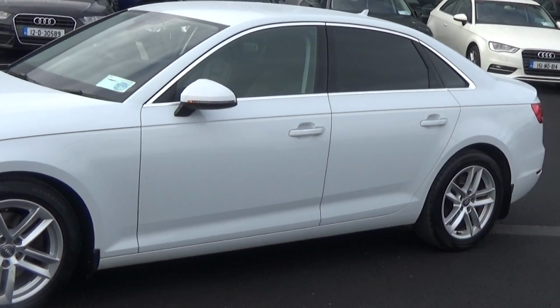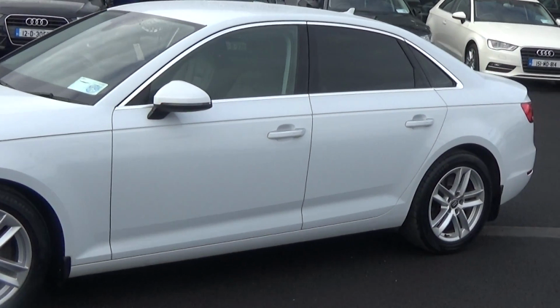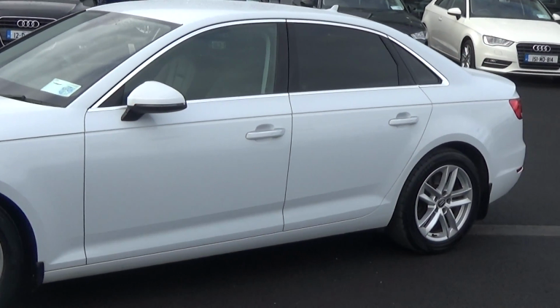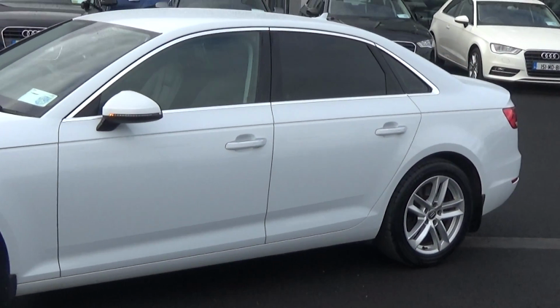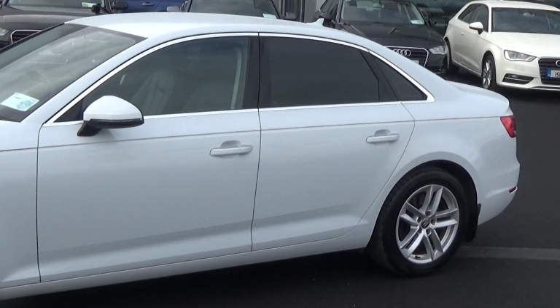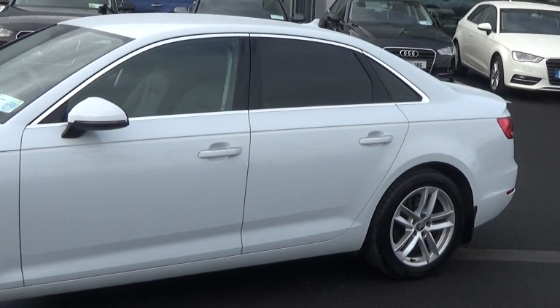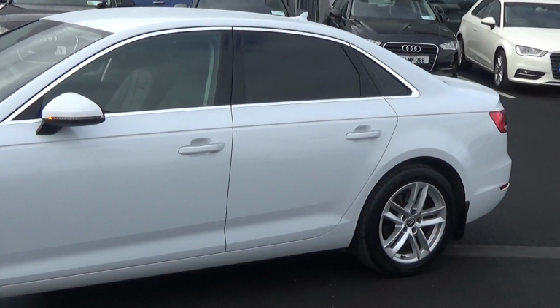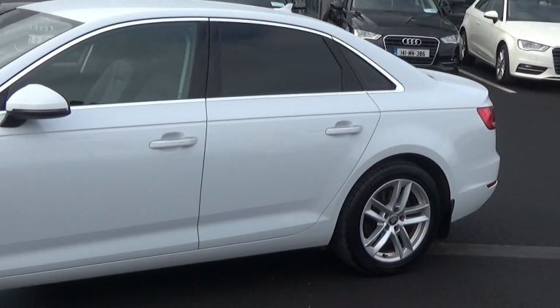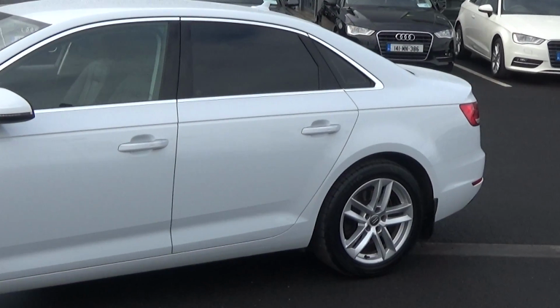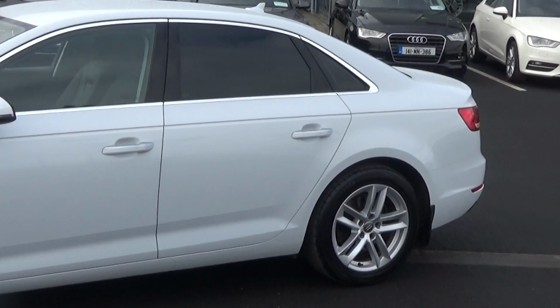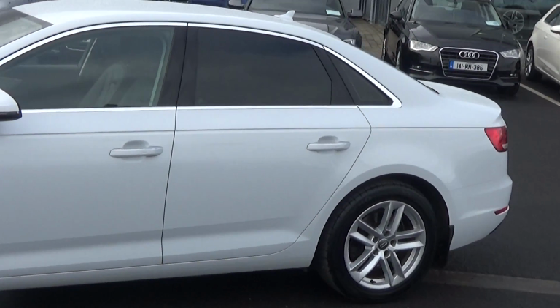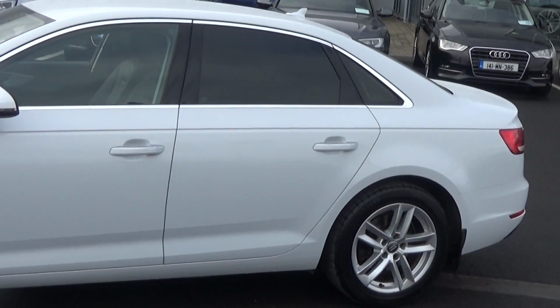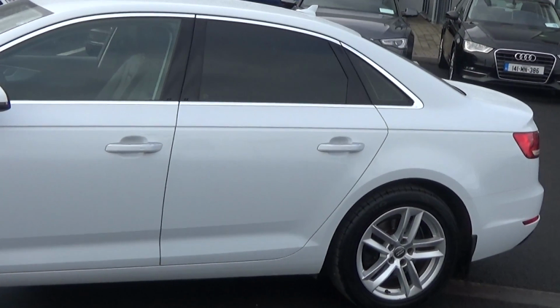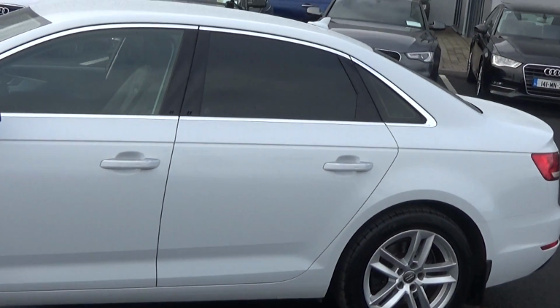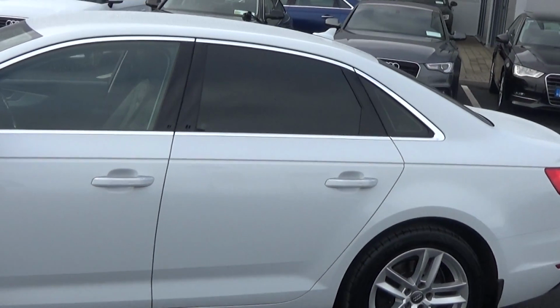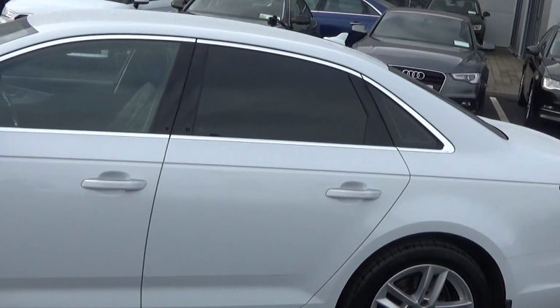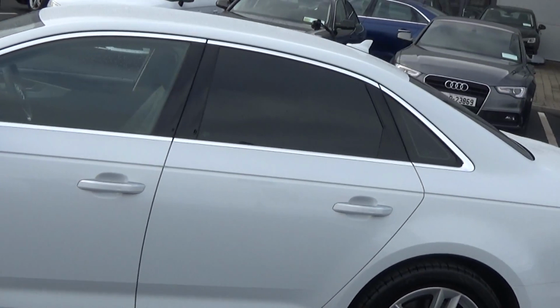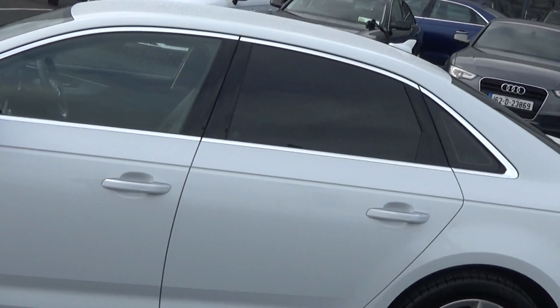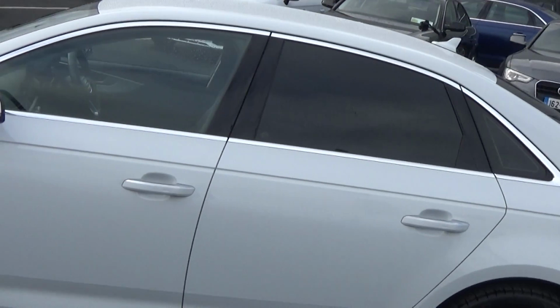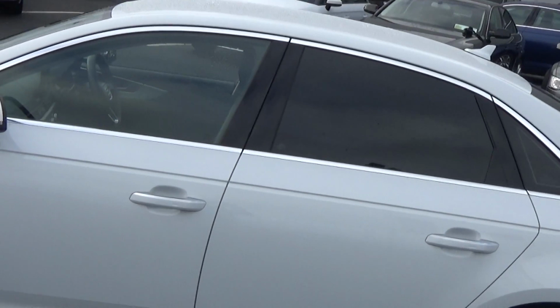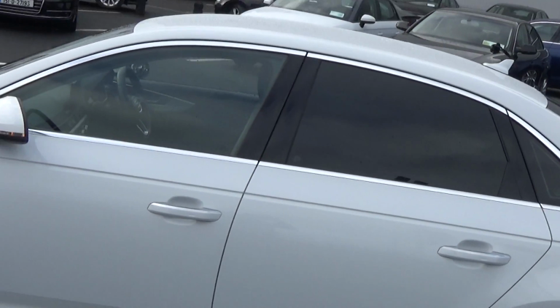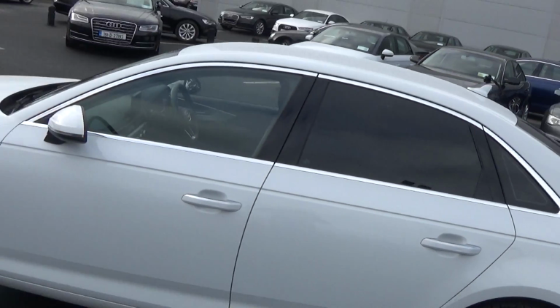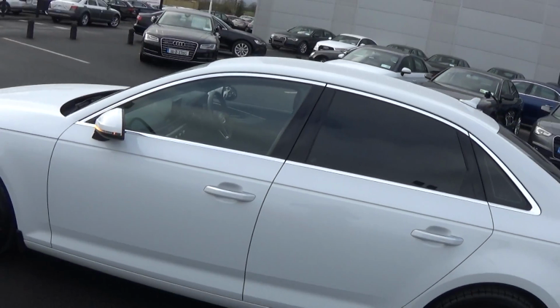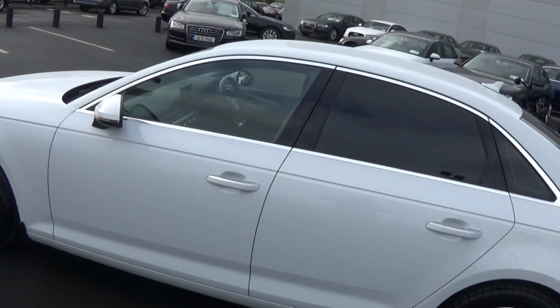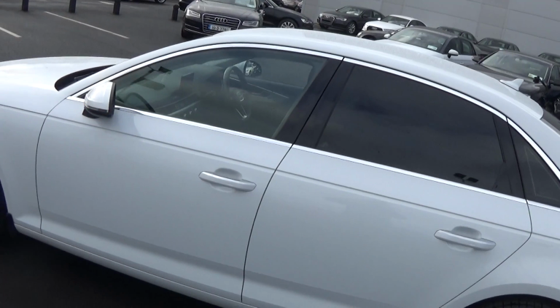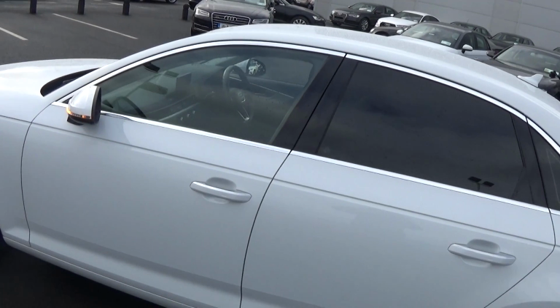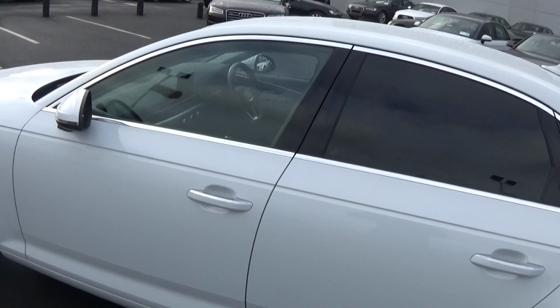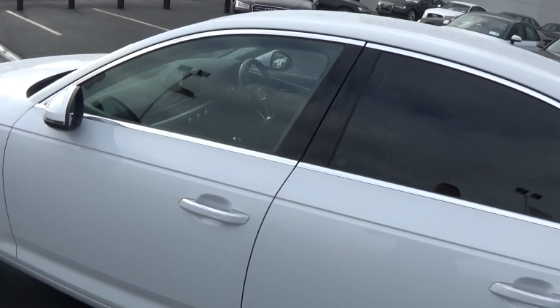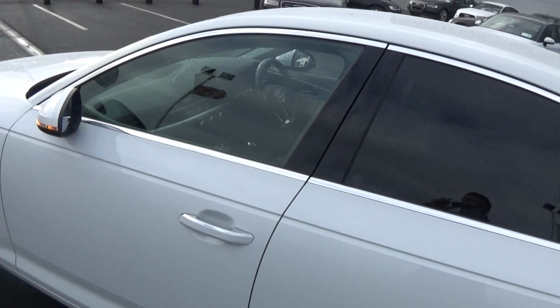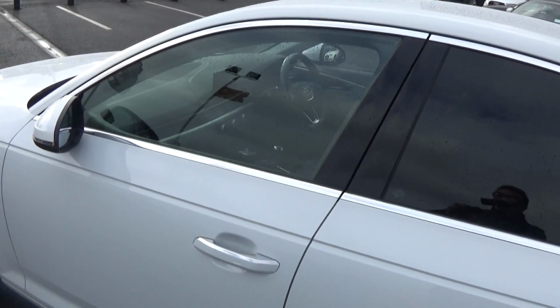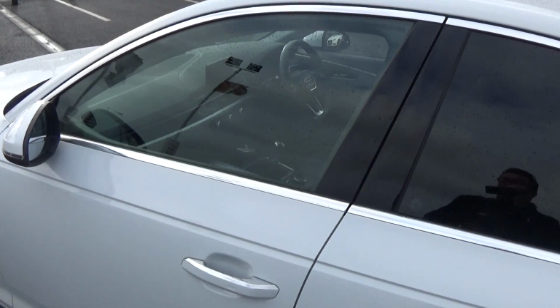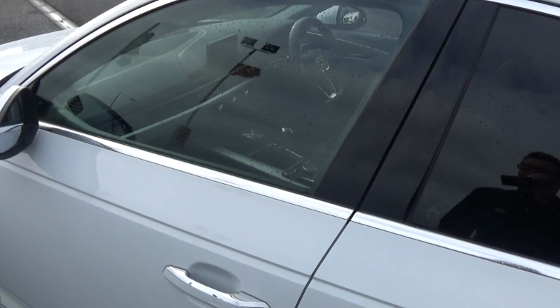Note the chrome trim finish around your windows, and again that chrome continues on your door handles. Tinted privacy glass is on offer to the rear. Continuing into the front interior, this Audi A4 is finished in a beautiful black leather upholstery on your seats.